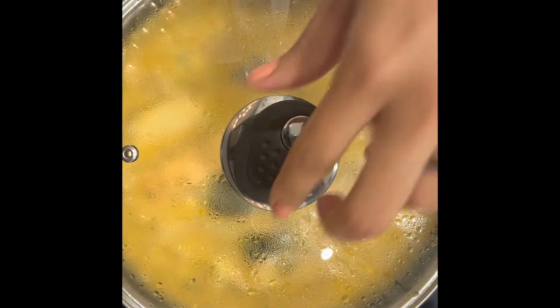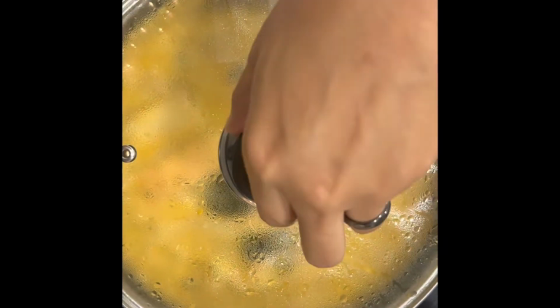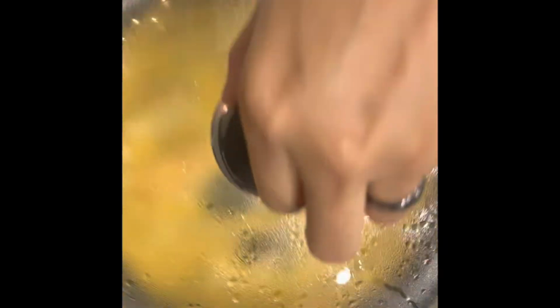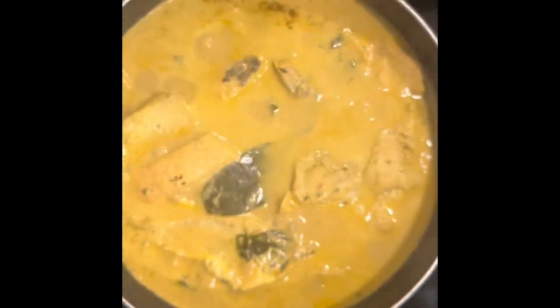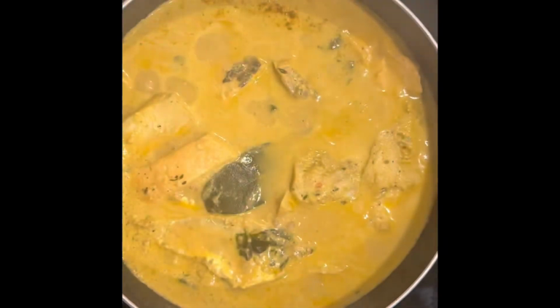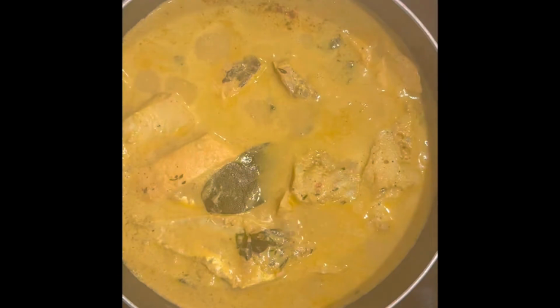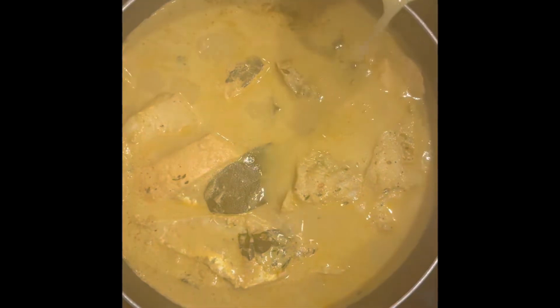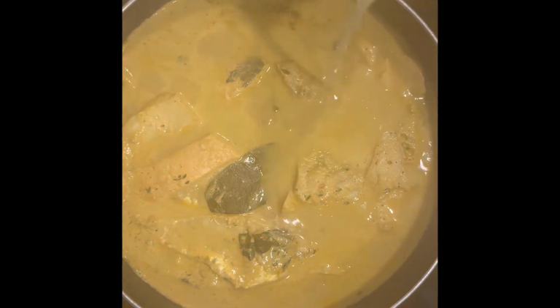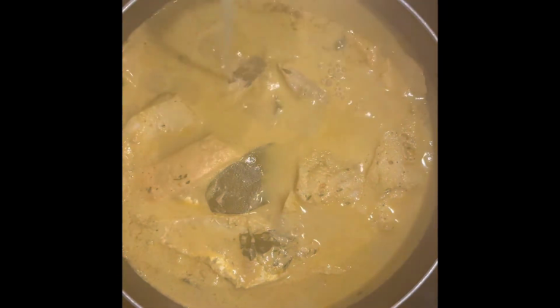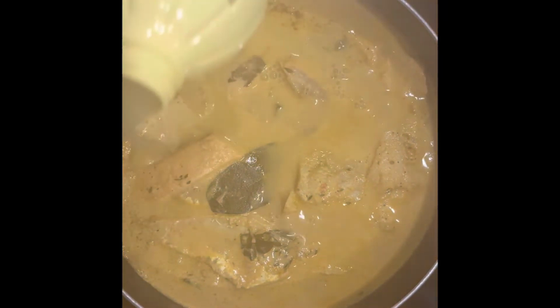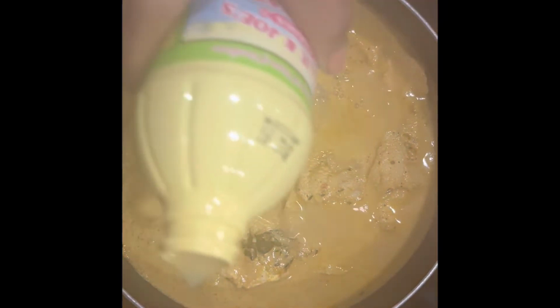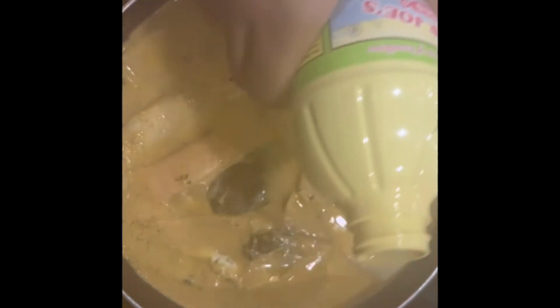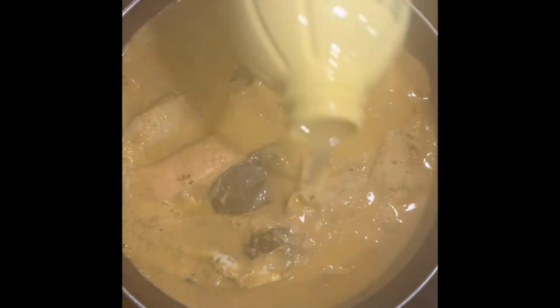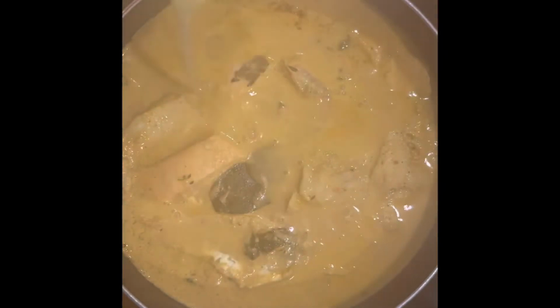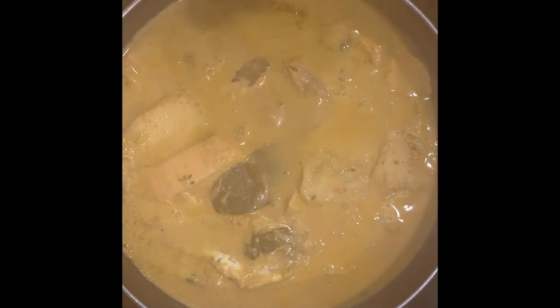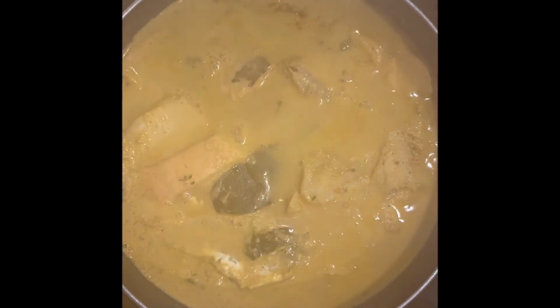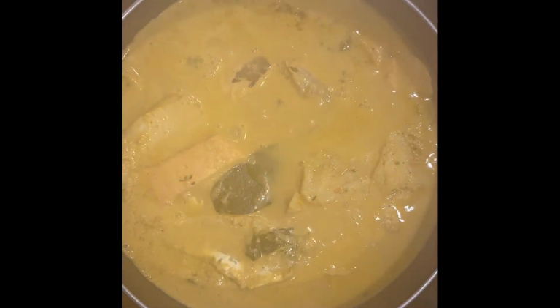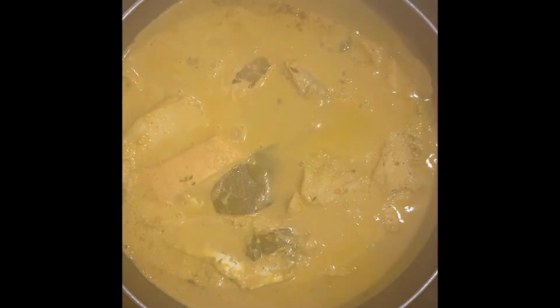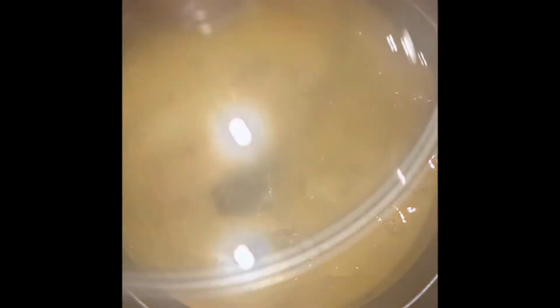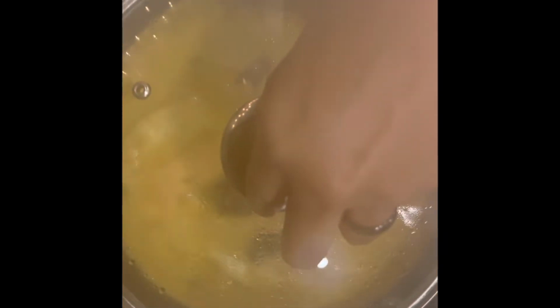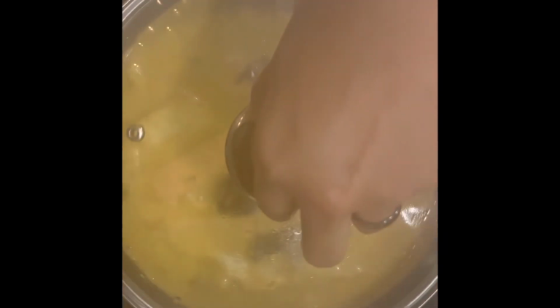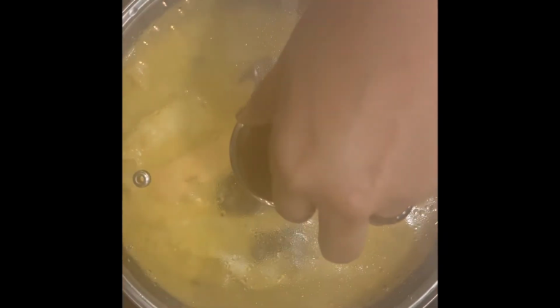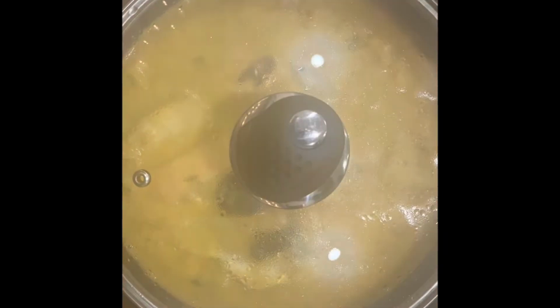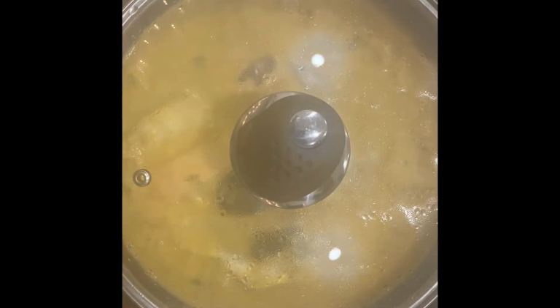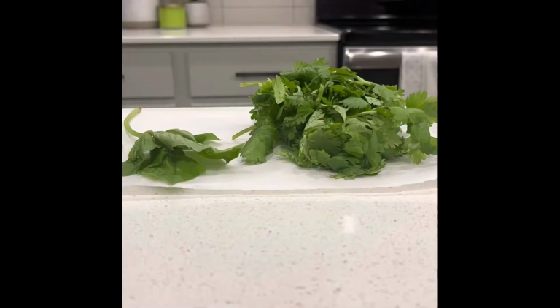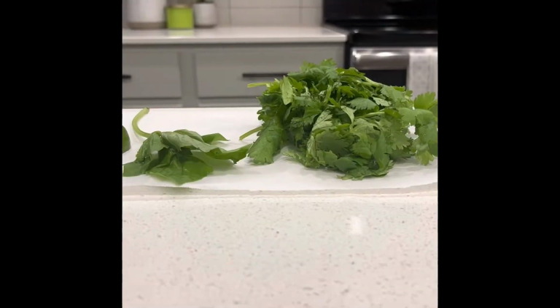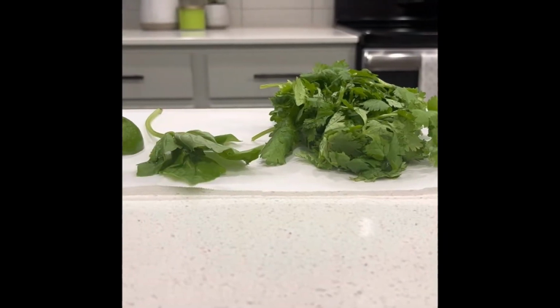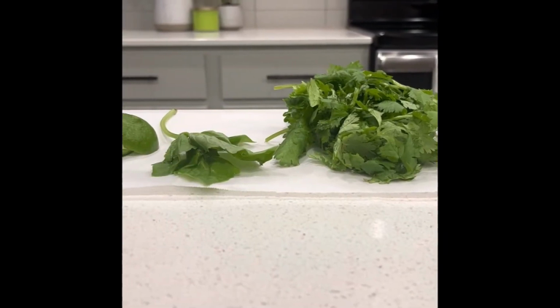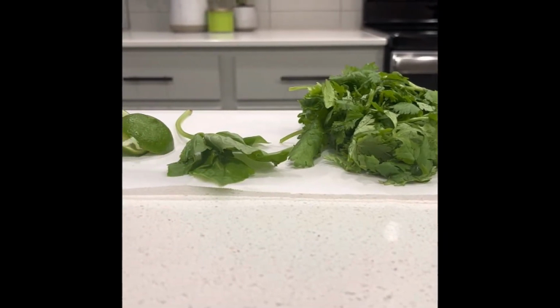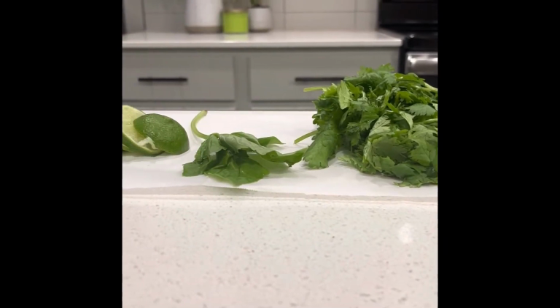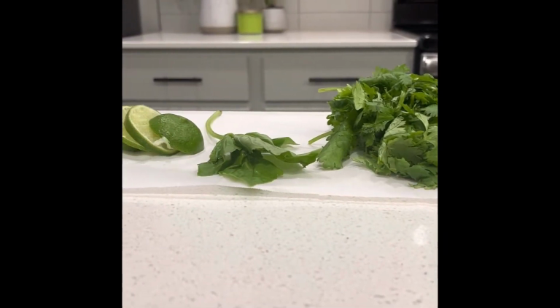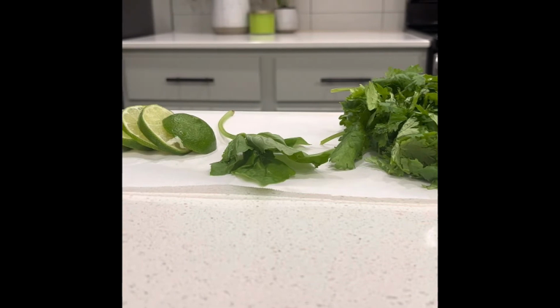Here I'm going to add some lime juice and this isn't any kind of traditional fish stew or anything like that. It's just I wasn't feeling well and it's something I like to eat. I got some cilantro, some basil and some lime.